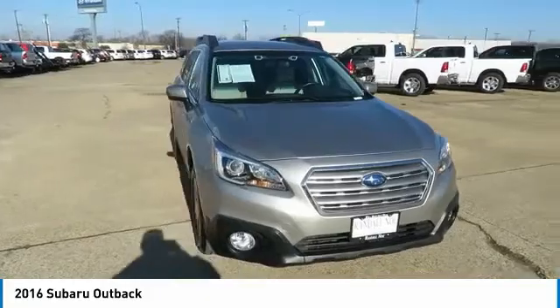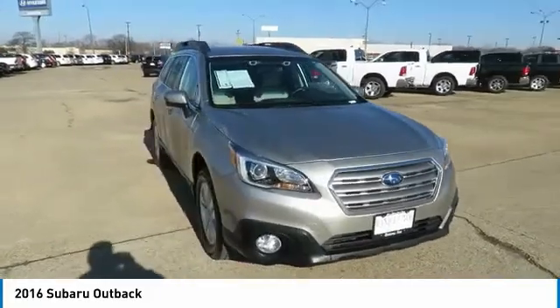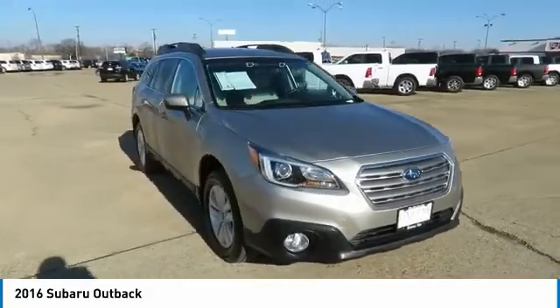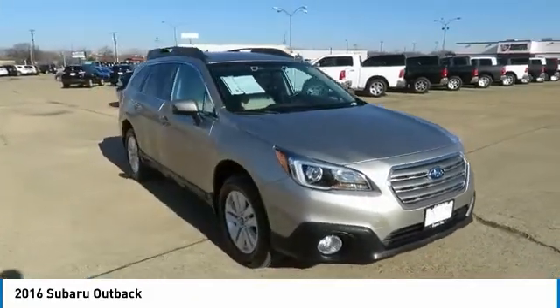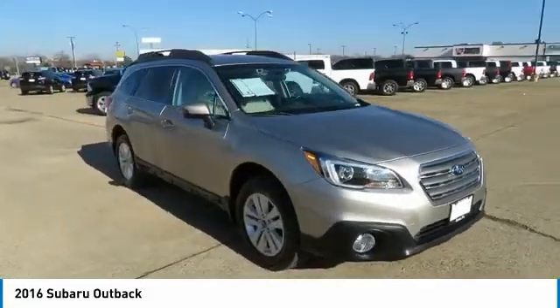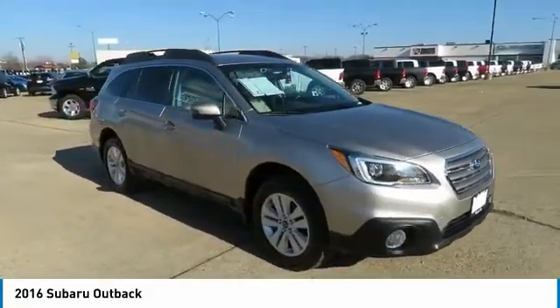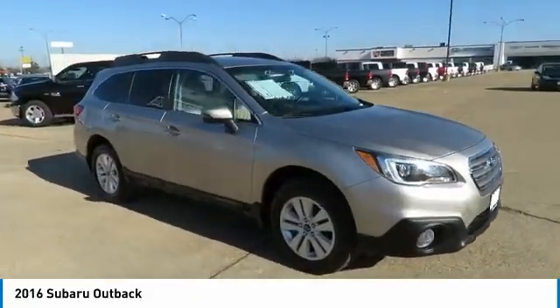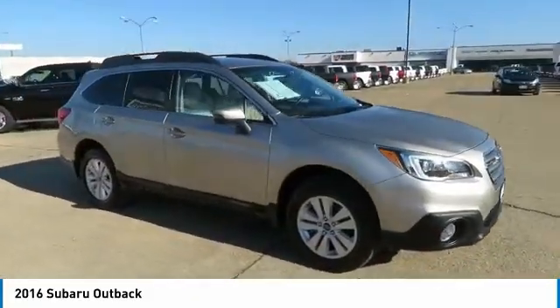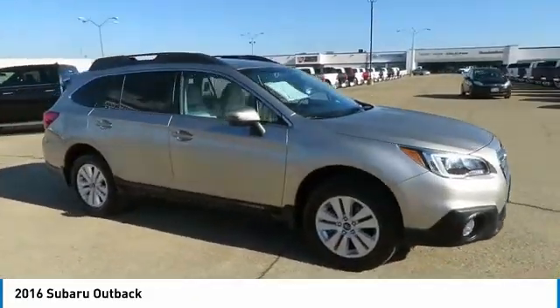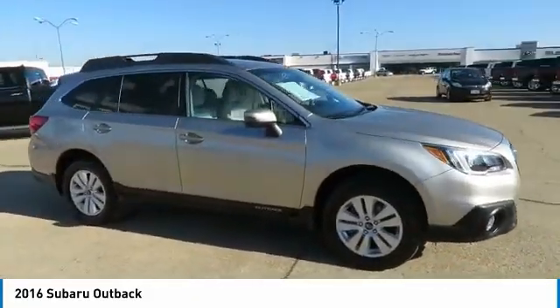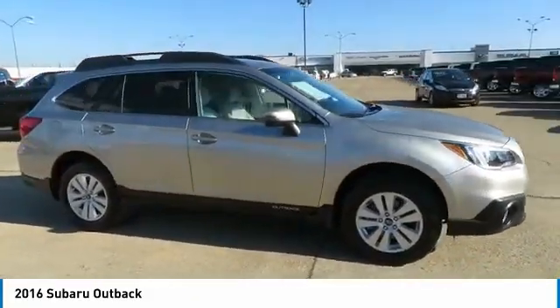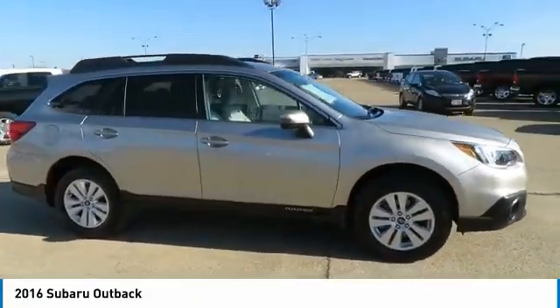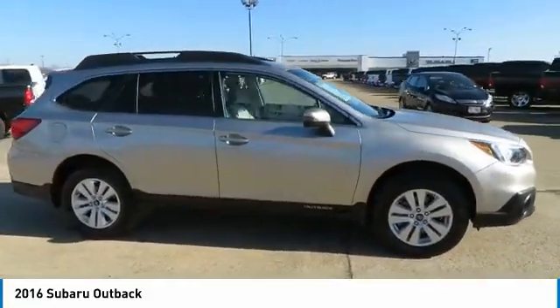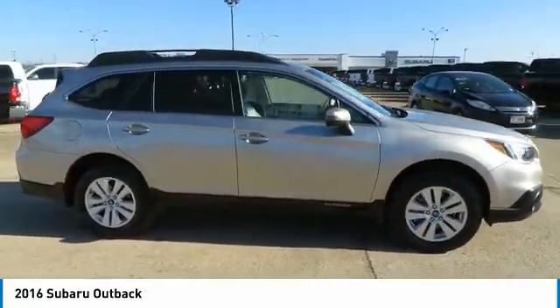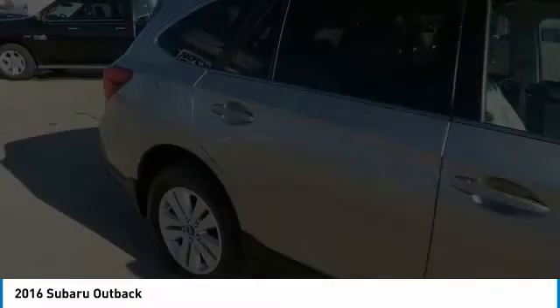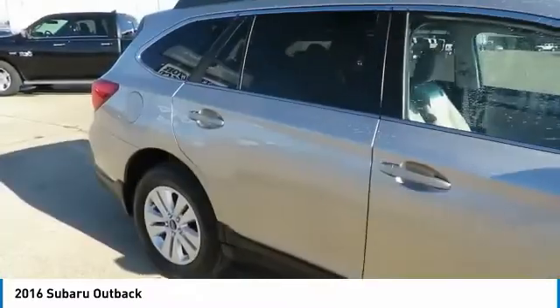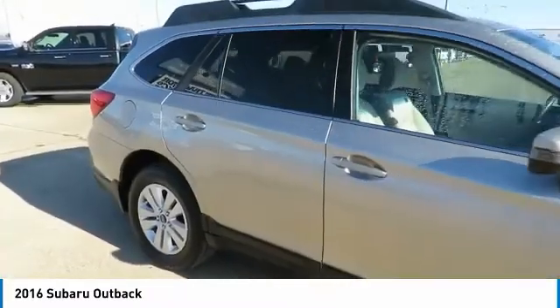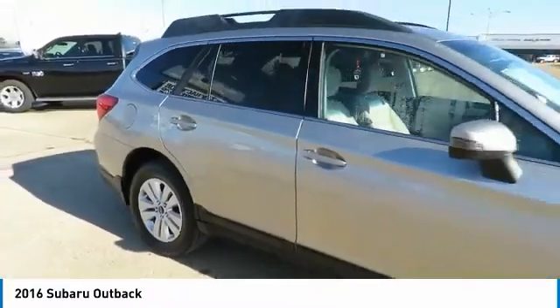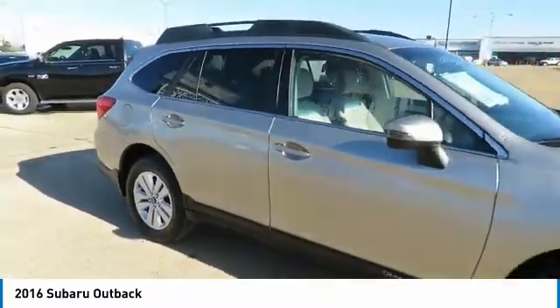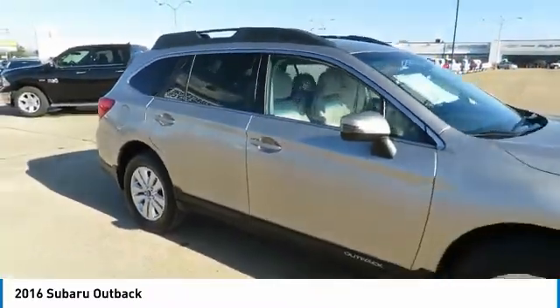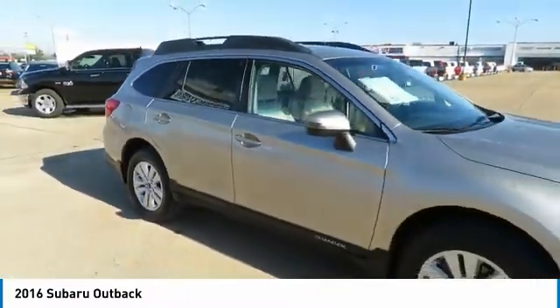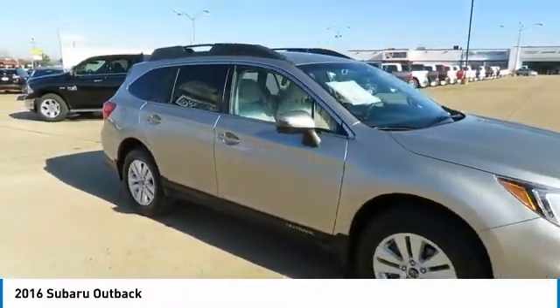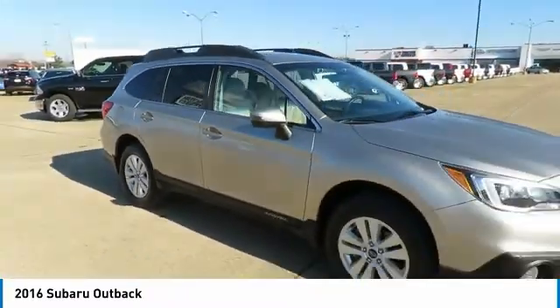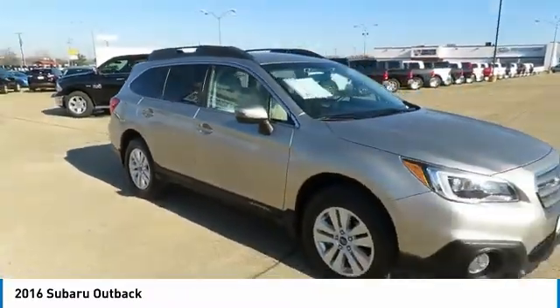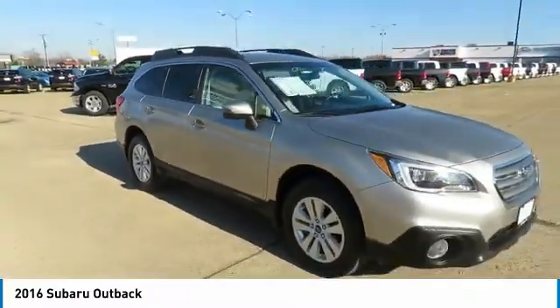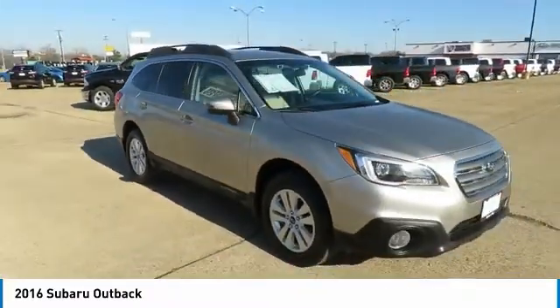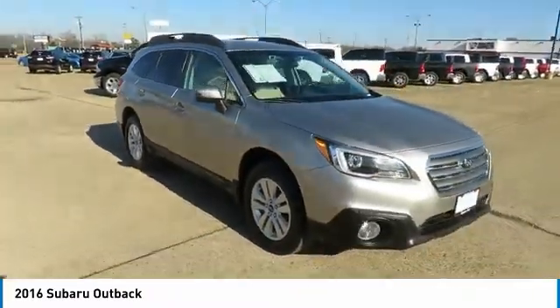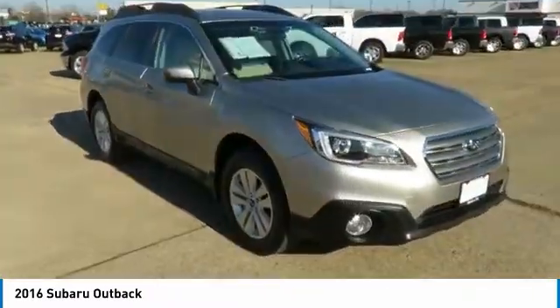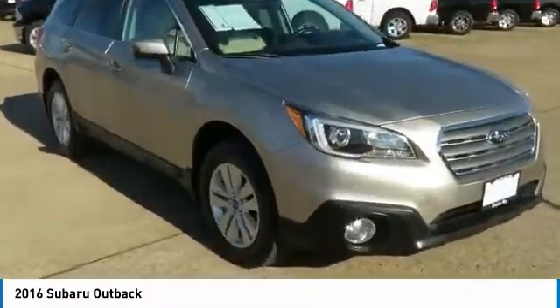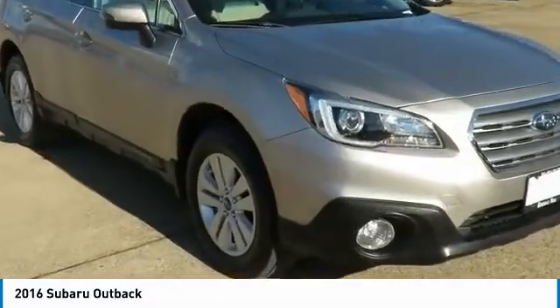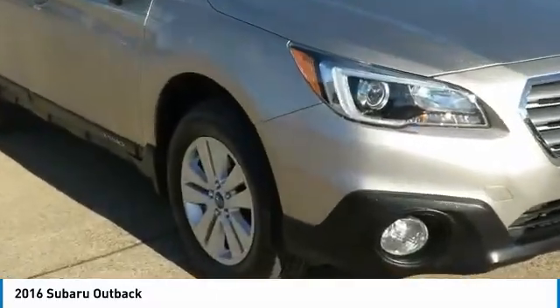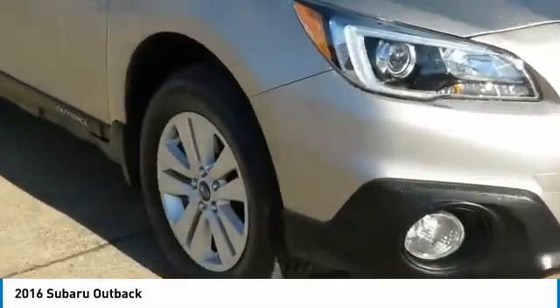The 2016 Outback. Take the go anywhere capability of all-wheel drive and plenty of room for cargo and companions and you've got the Subaru Outback. Let the adventure begin.